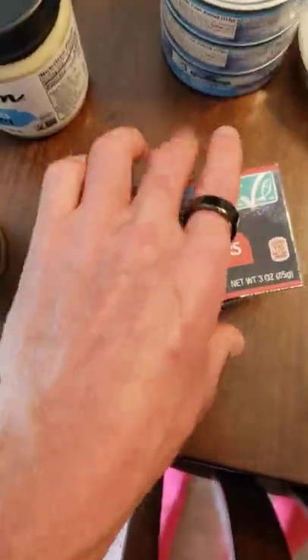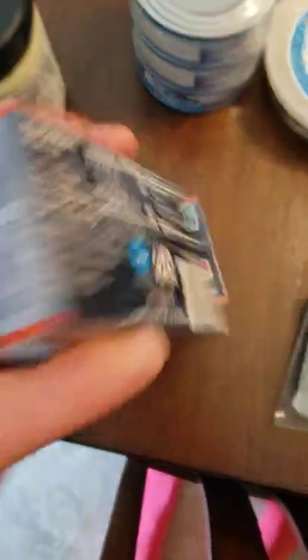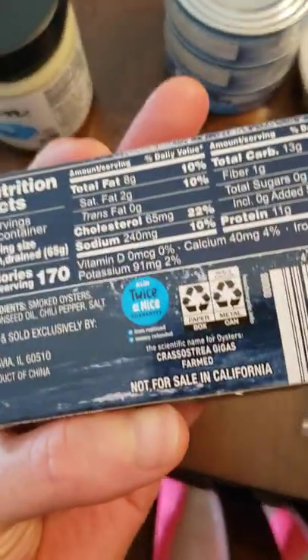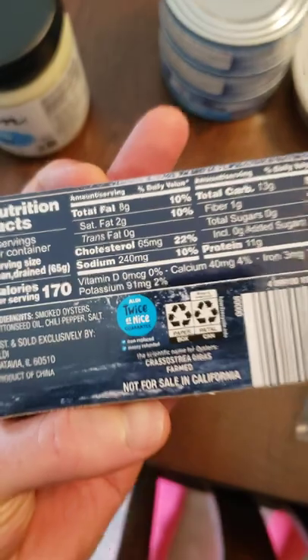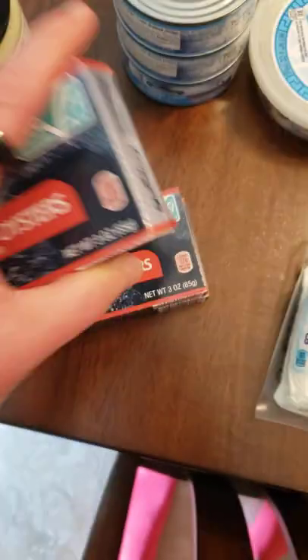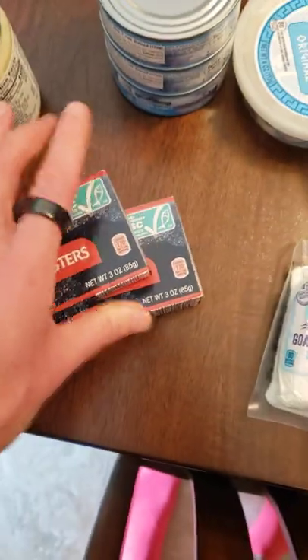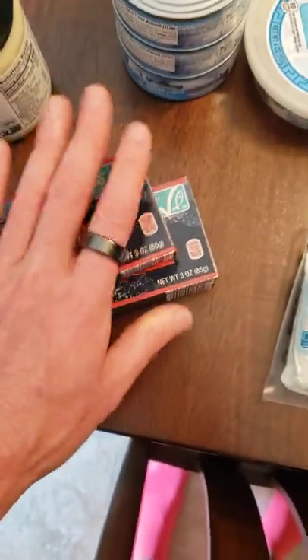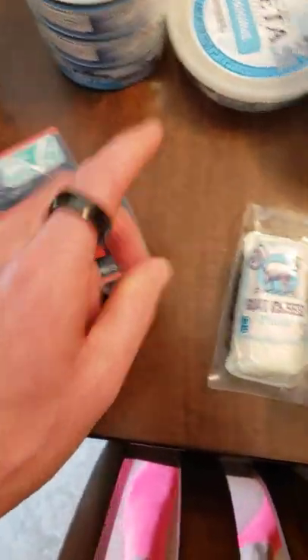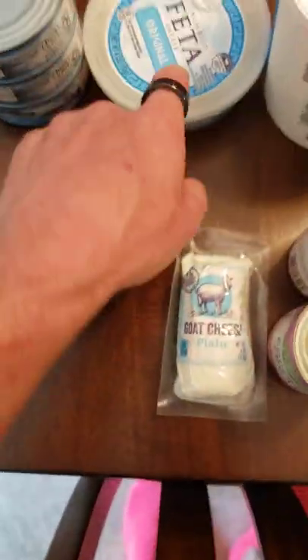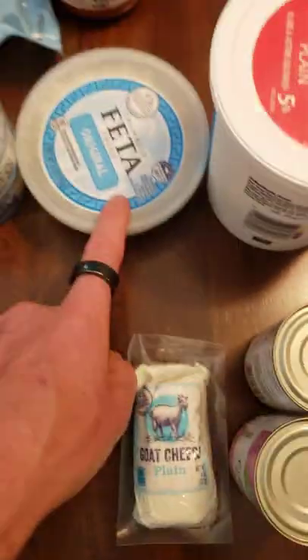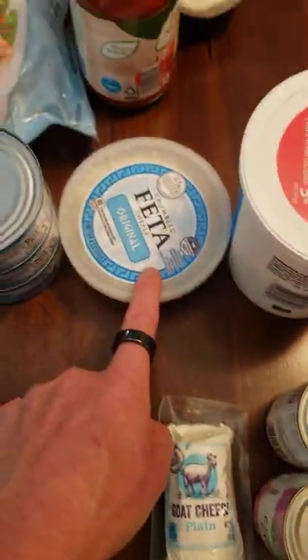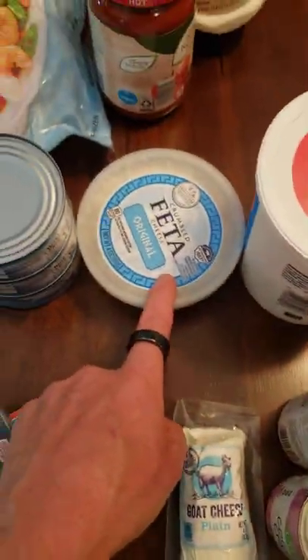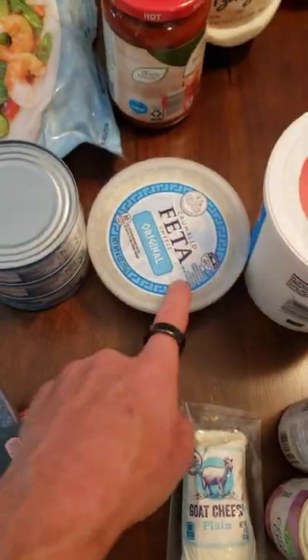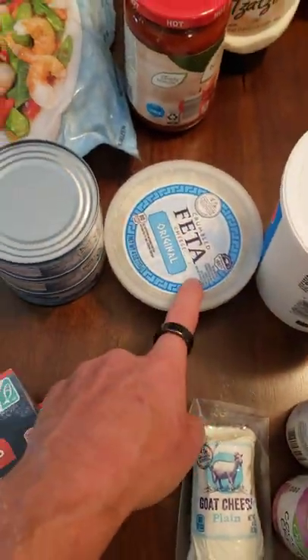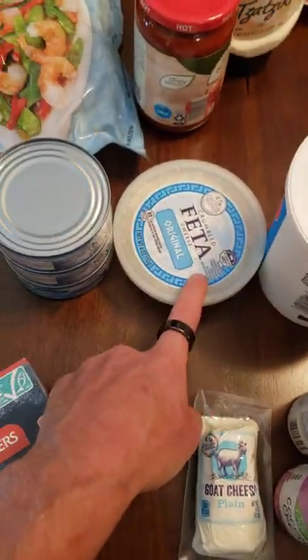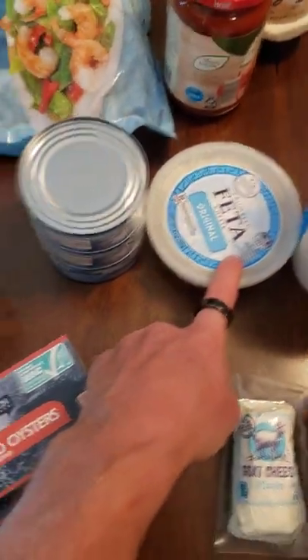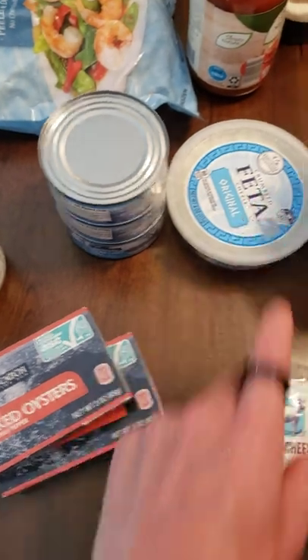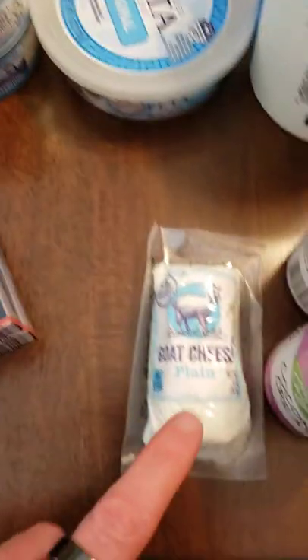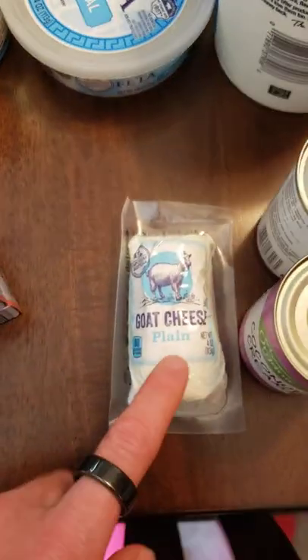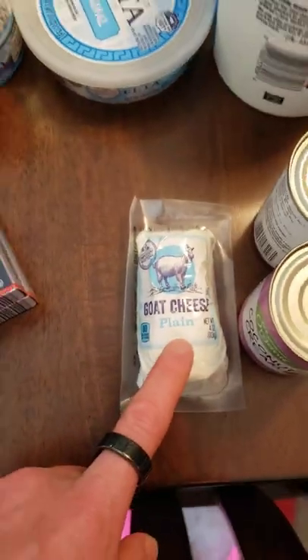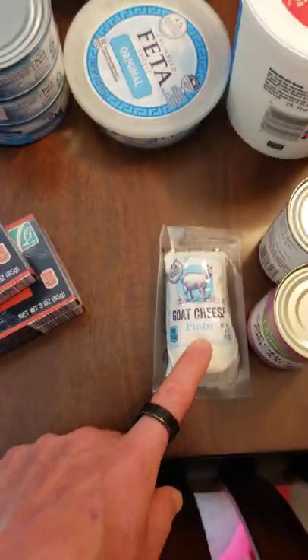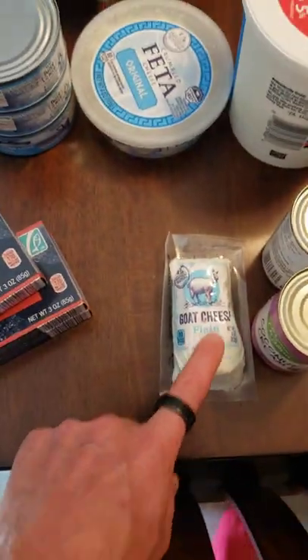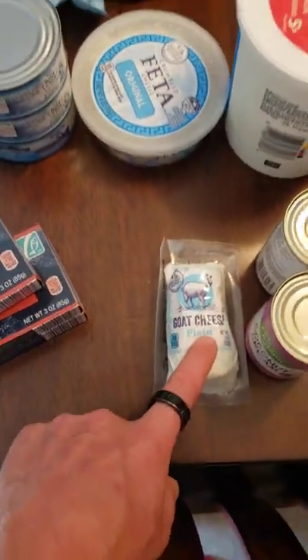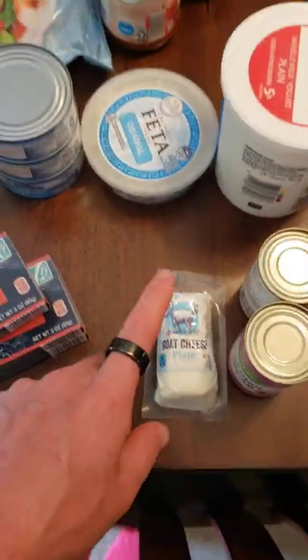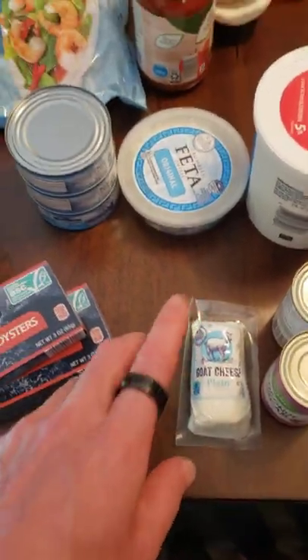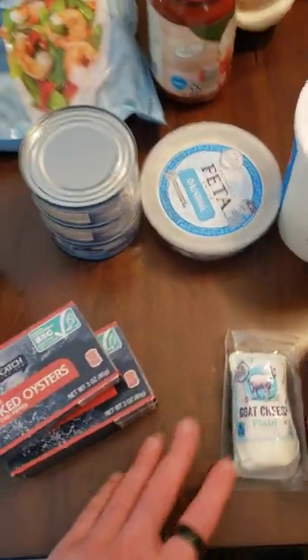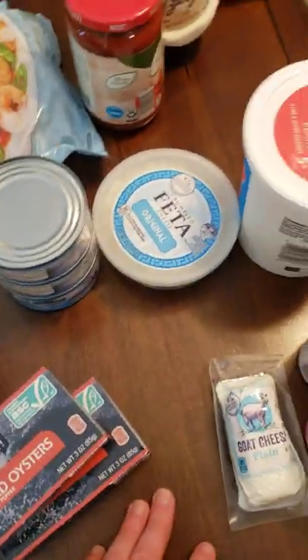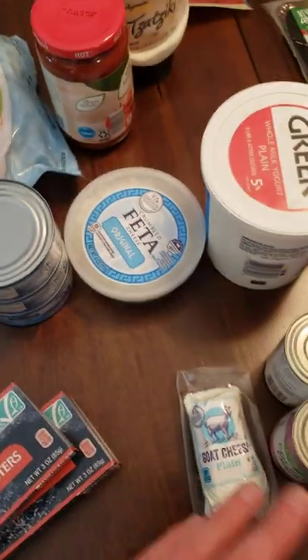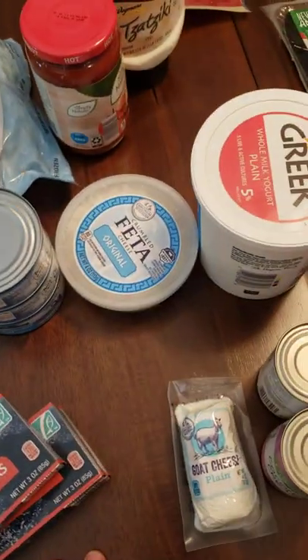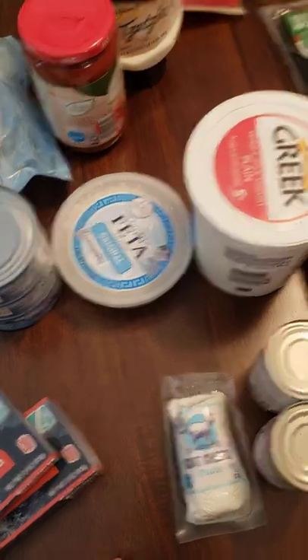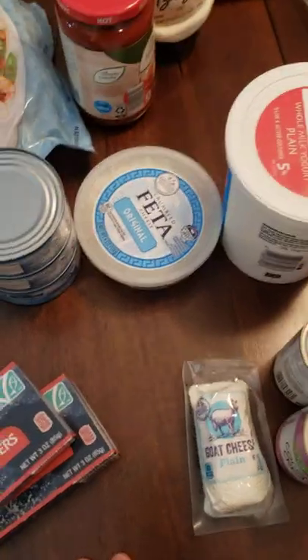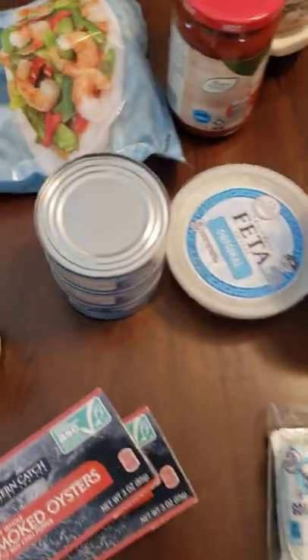Smoked oysters — 13 grams of carbs, so got to be a little careful with that. Feta is always a great bet — one of the healthier cheeses you can get, along with goat cheese. If you can get goat cheese or bison cheese, make sure you get that.